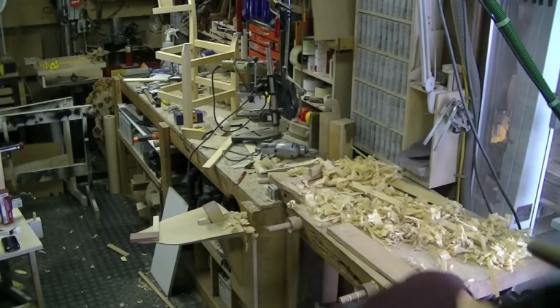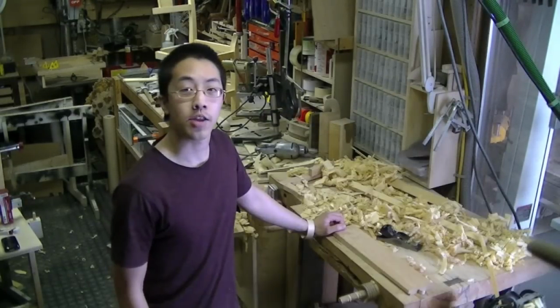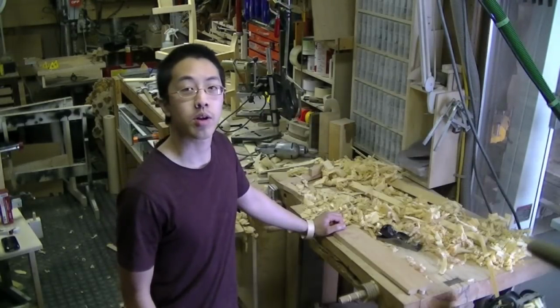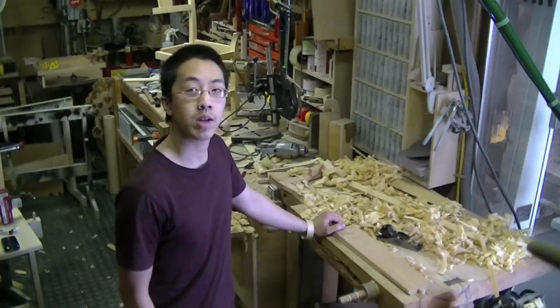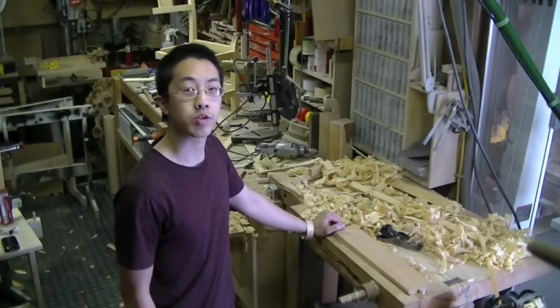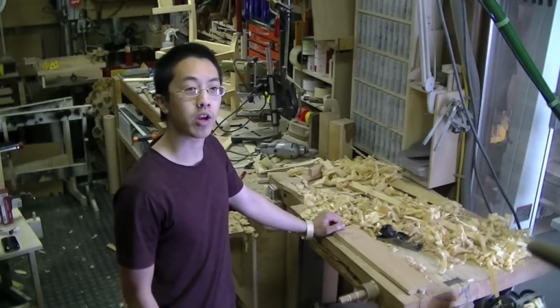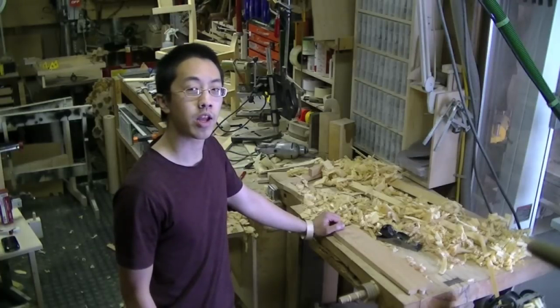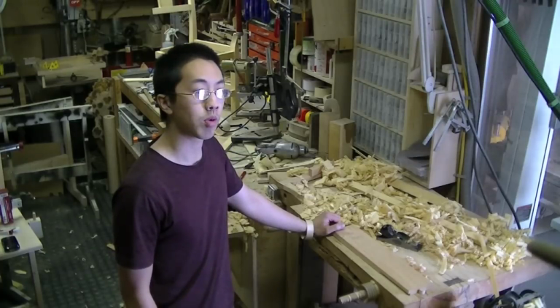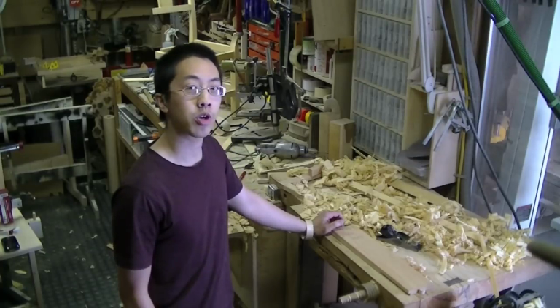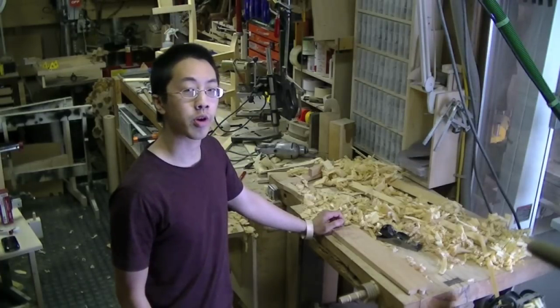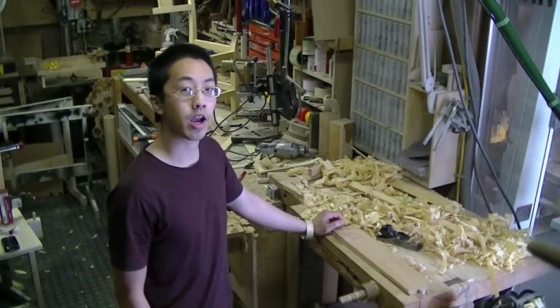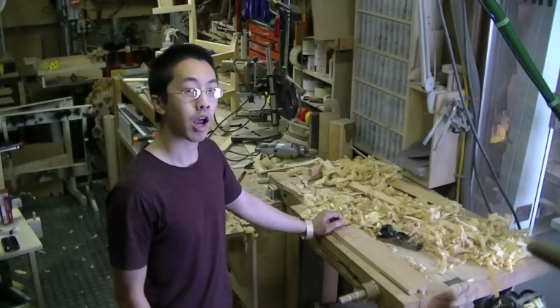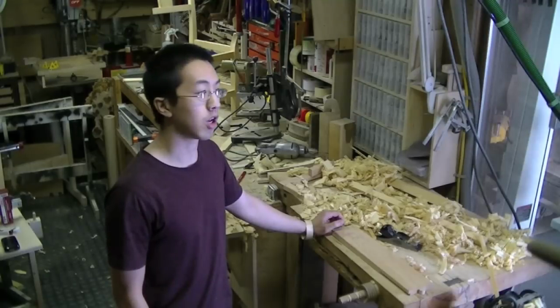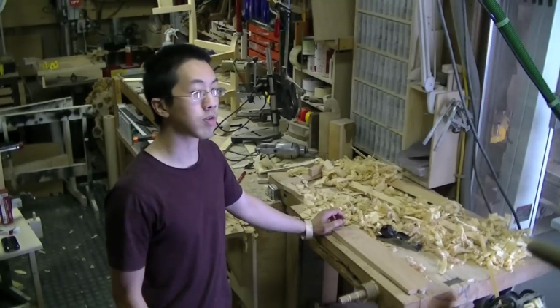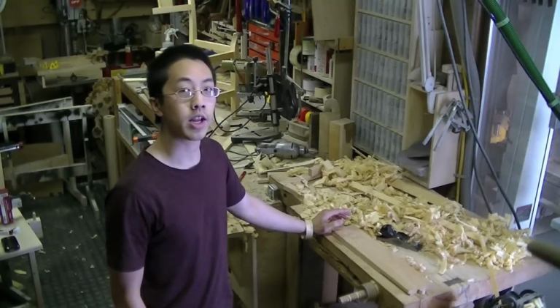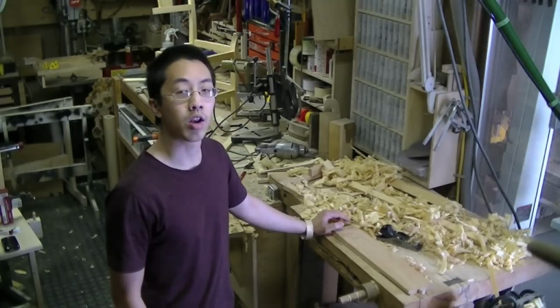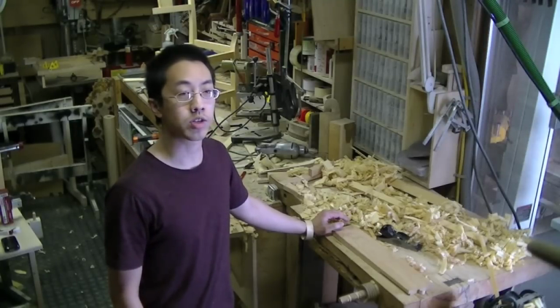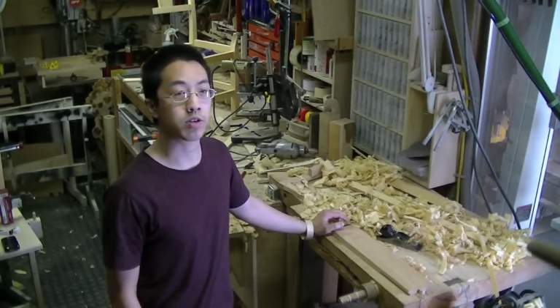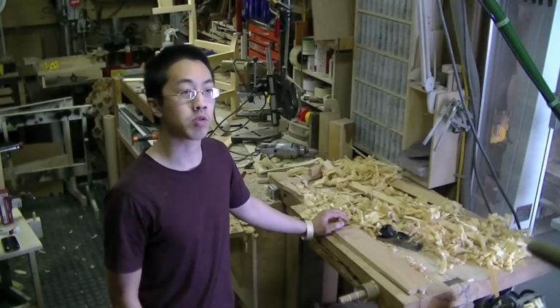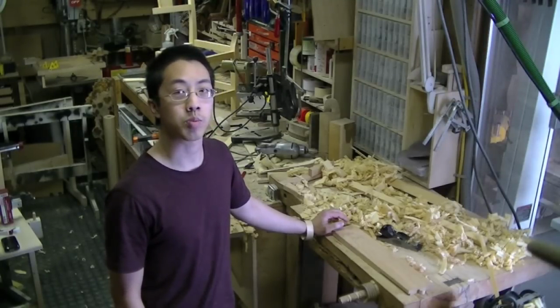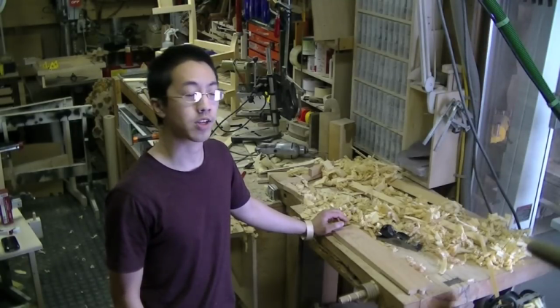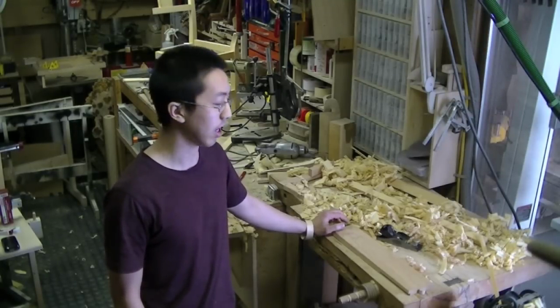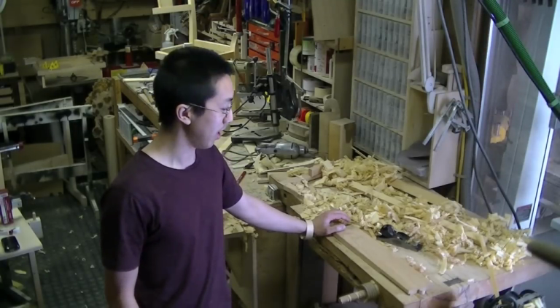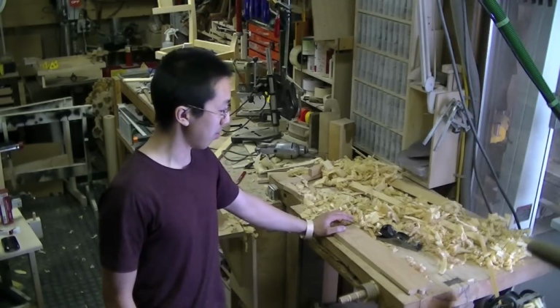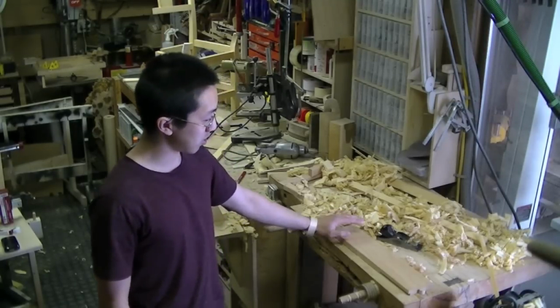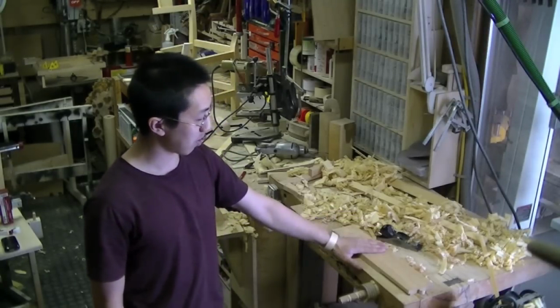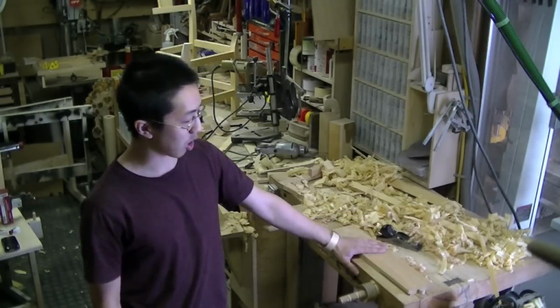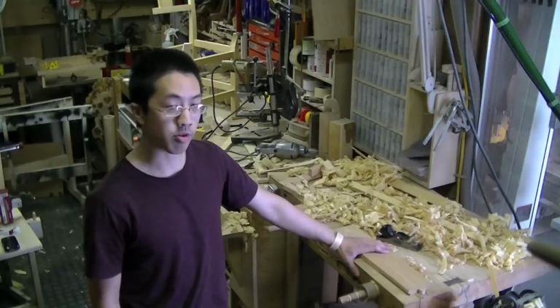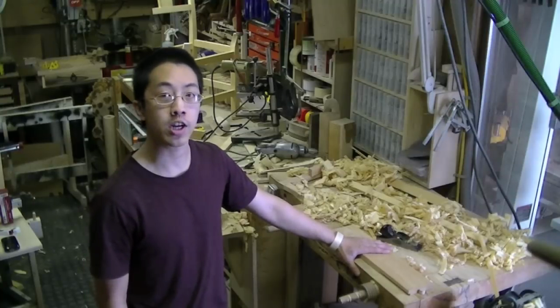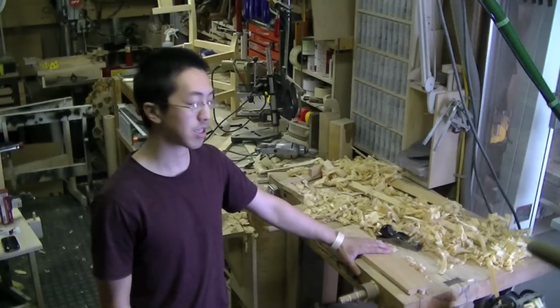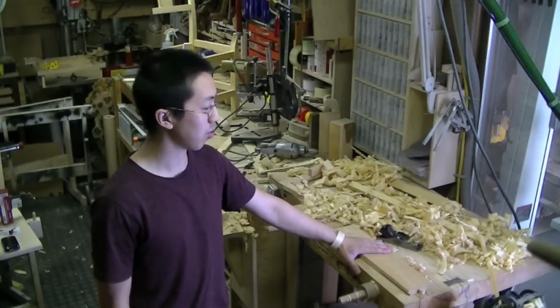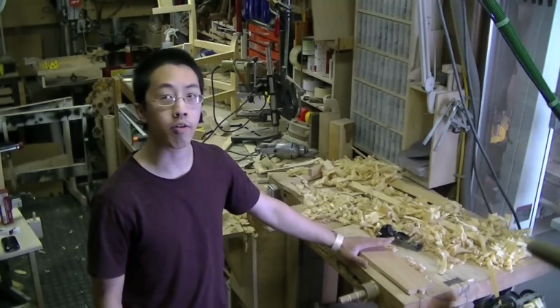Hi there, my name is Chris Wong. When I started woodworking, I did lots of reading, lots of watching videos, lots of practicing. My stock preparation techniques were perfect.